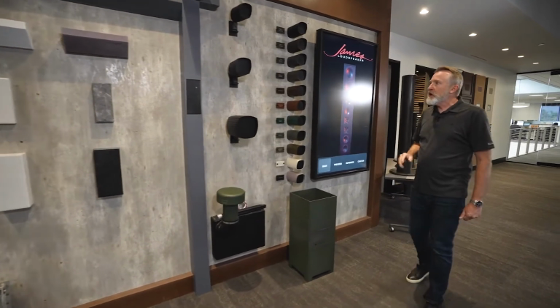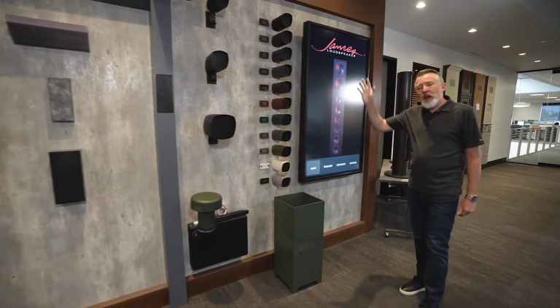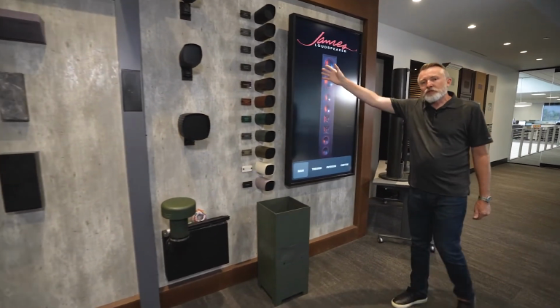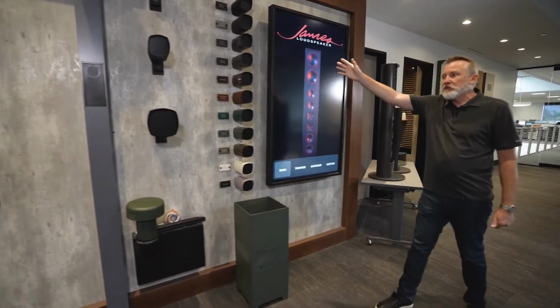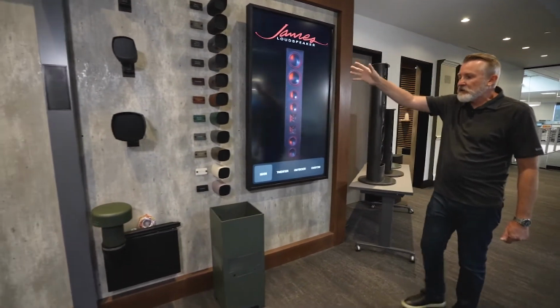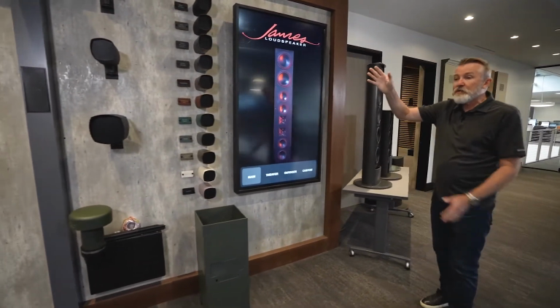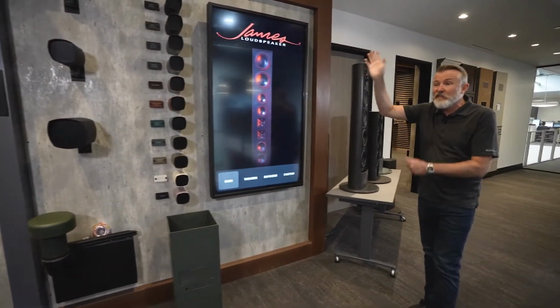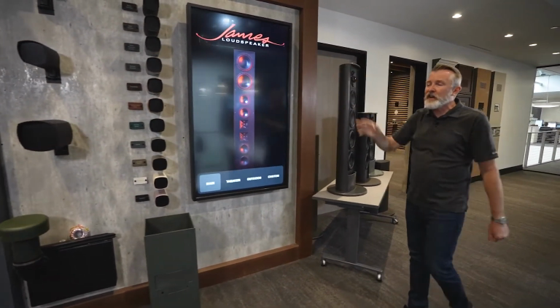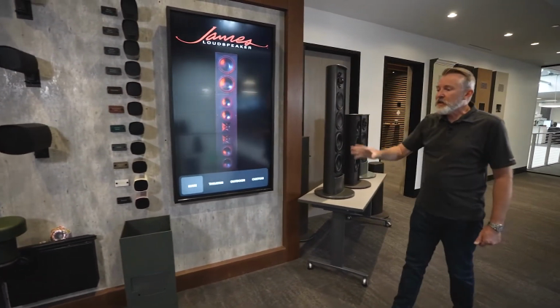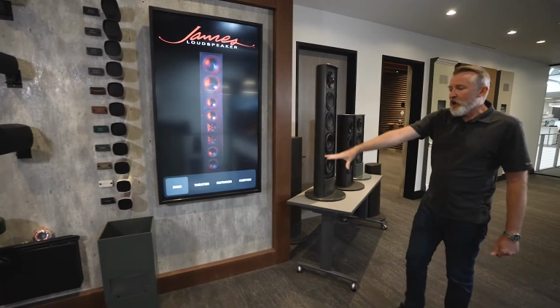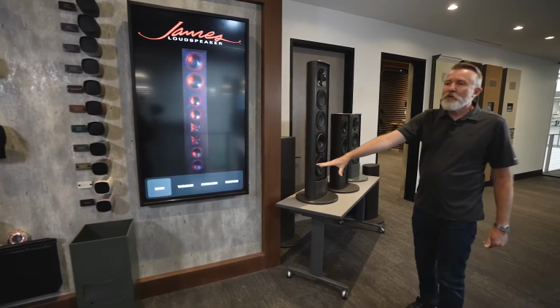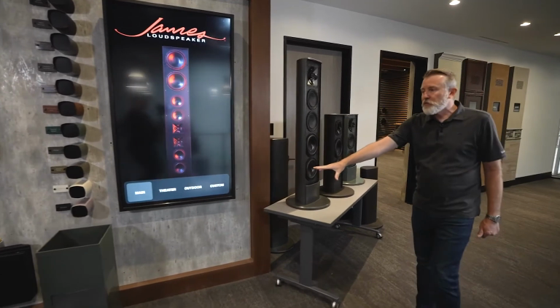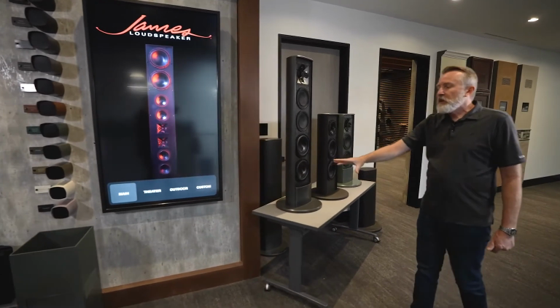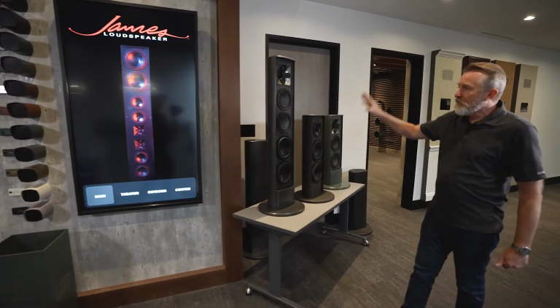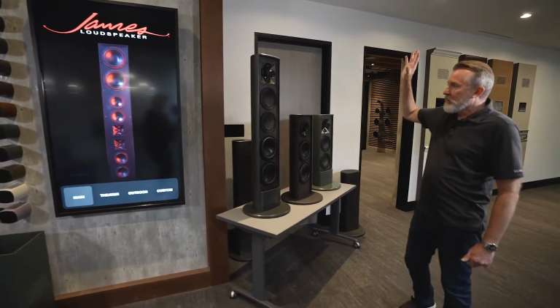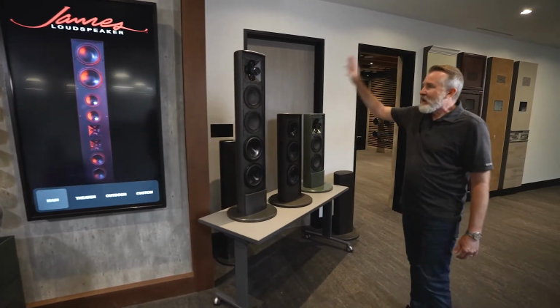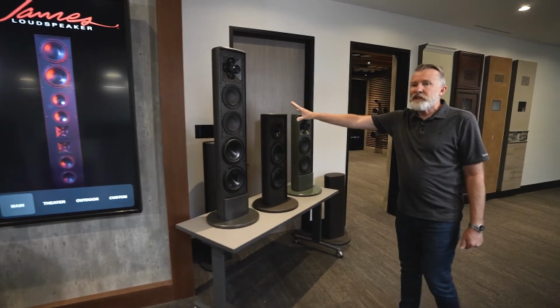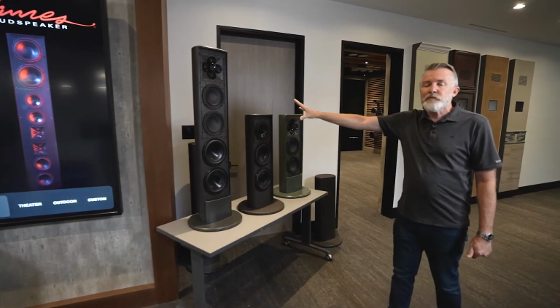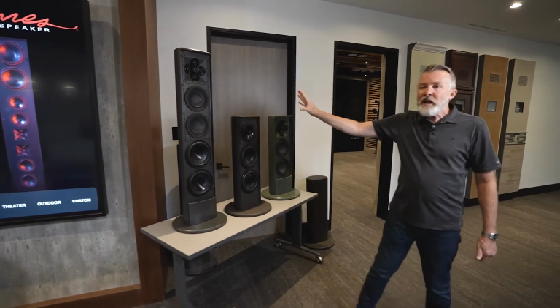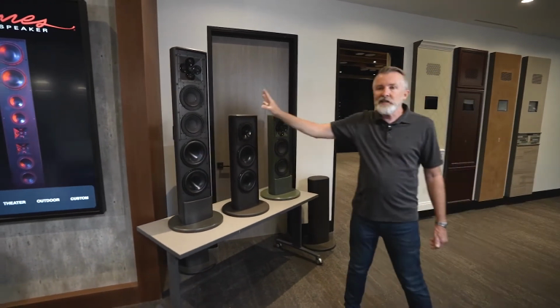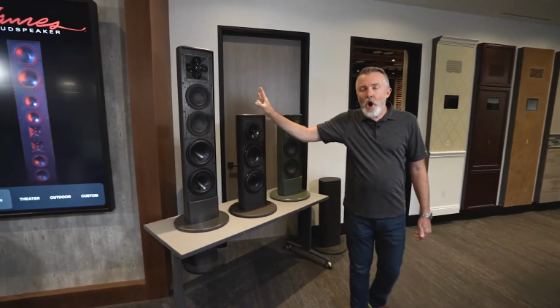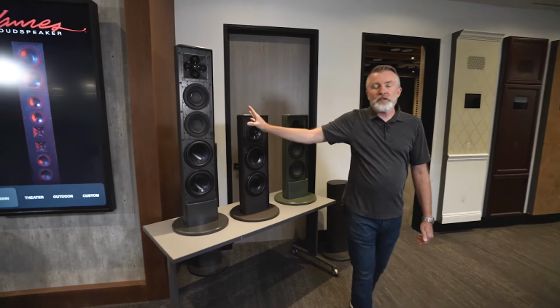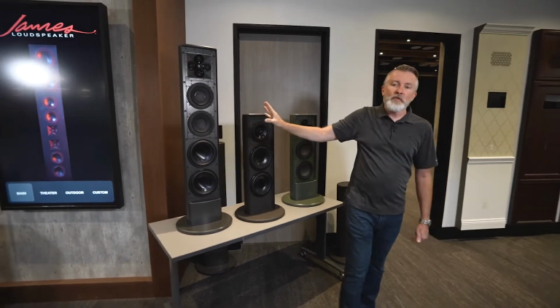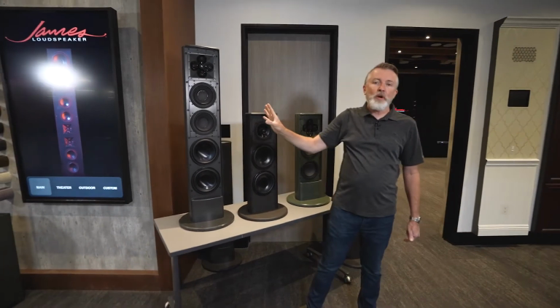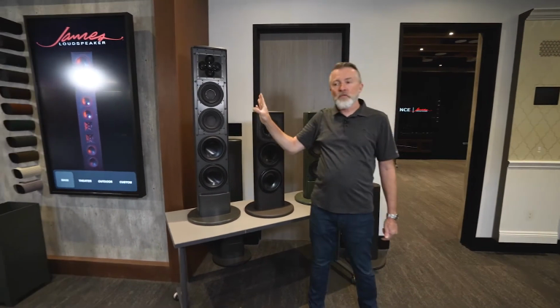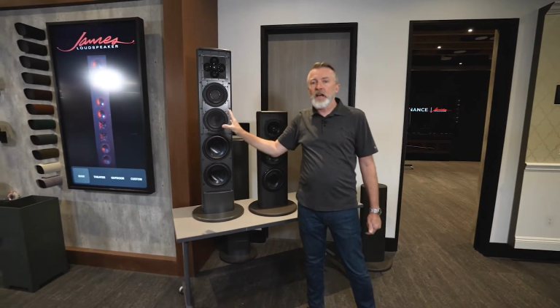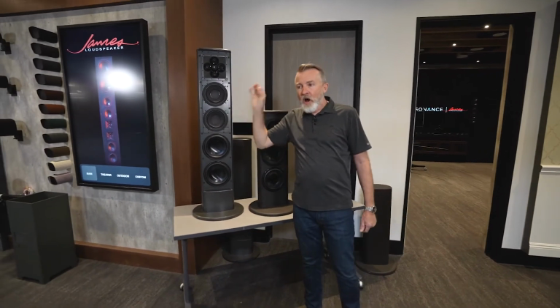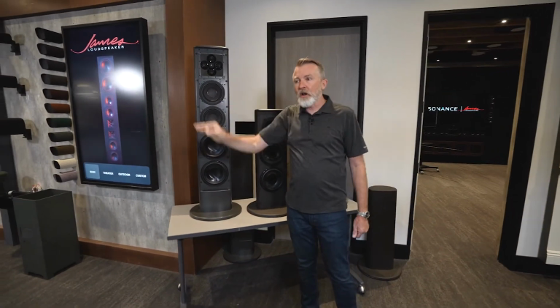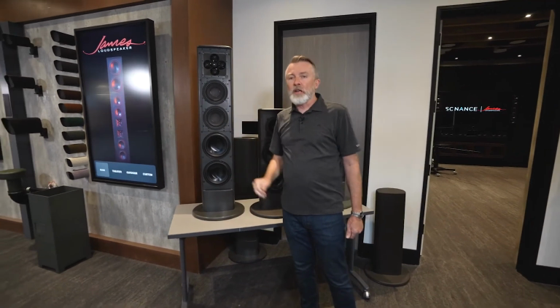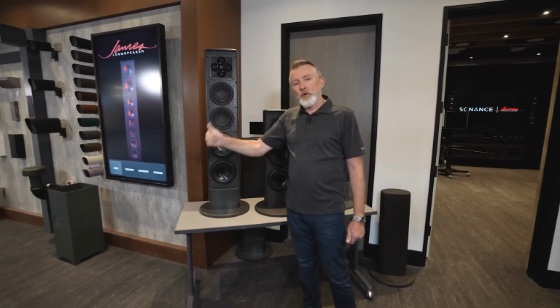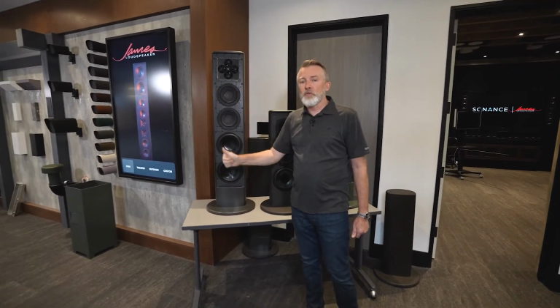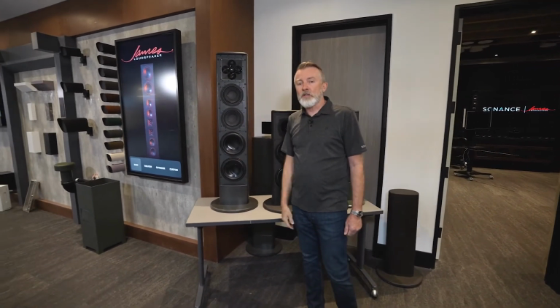Then on to their outdoor solutions — landscape series, they invented that category. They're omnidirectional speakers, and finally their outdoor tower speakers. These are the ultimate solution for anybody wanting really loud, high quality point source audio outside.